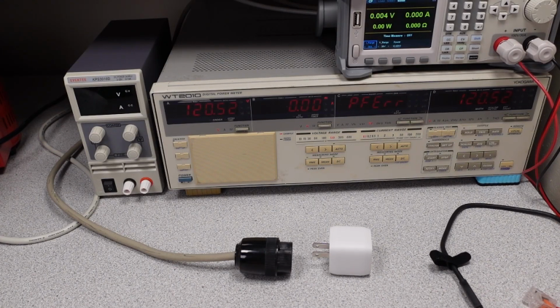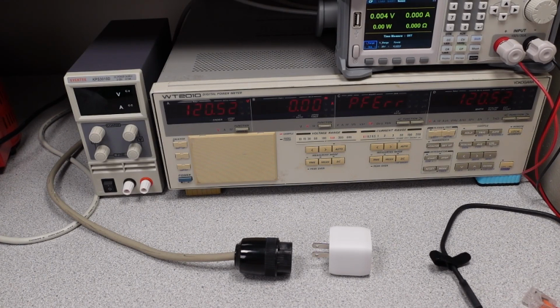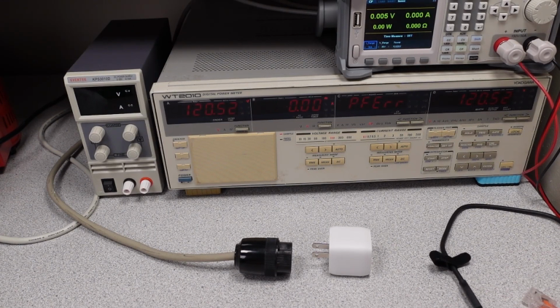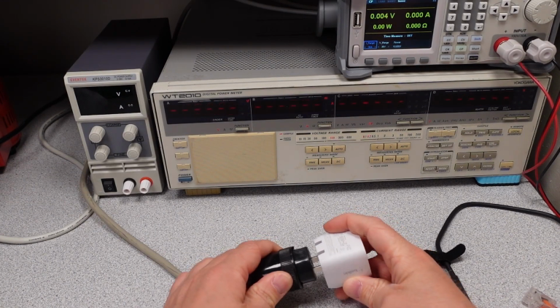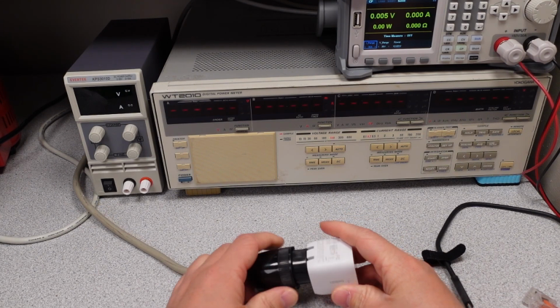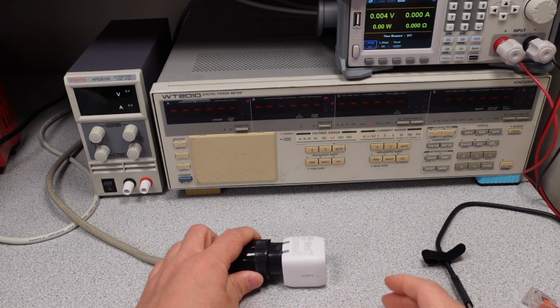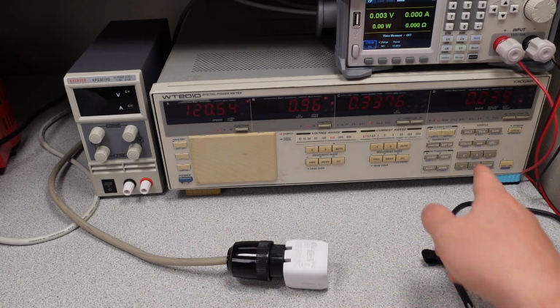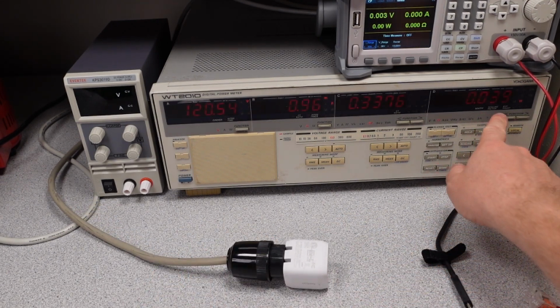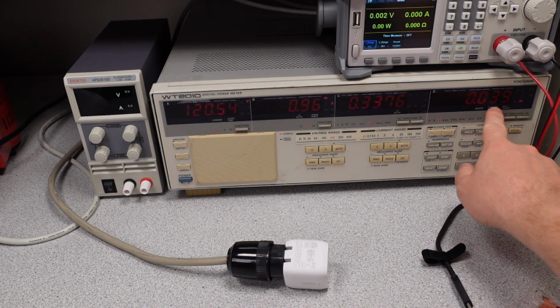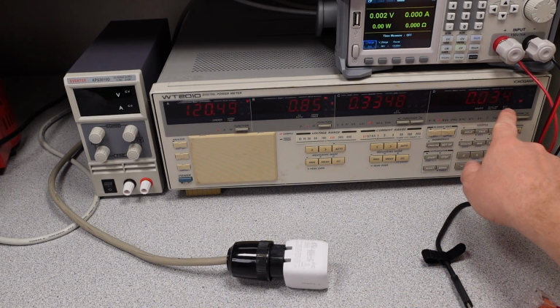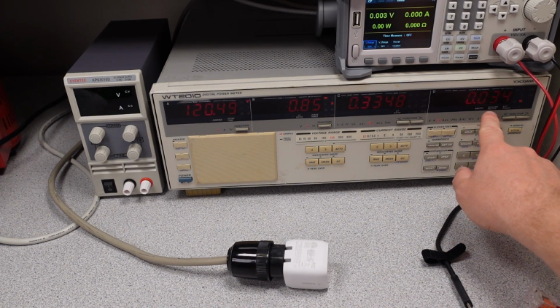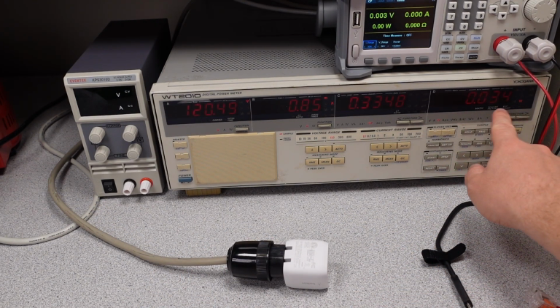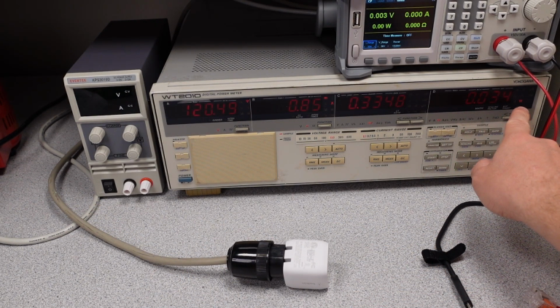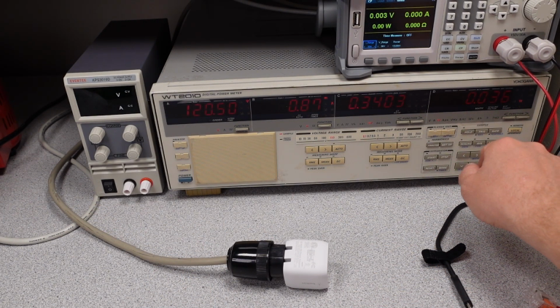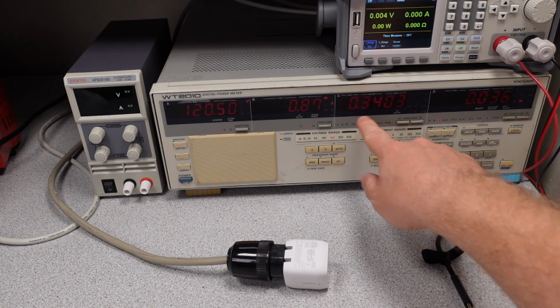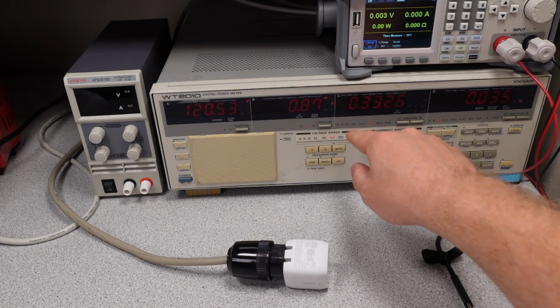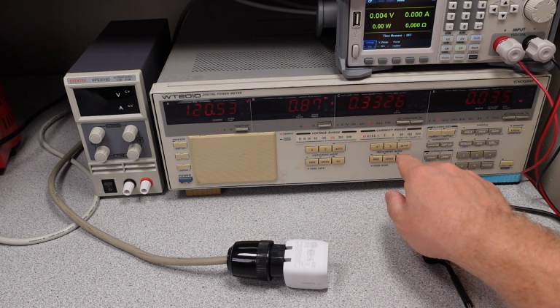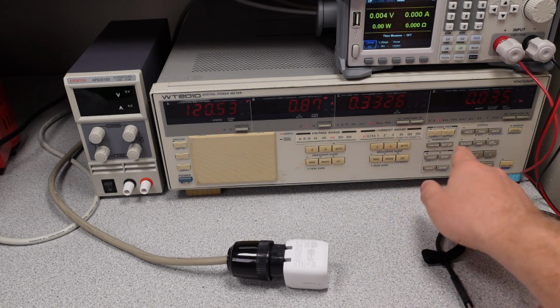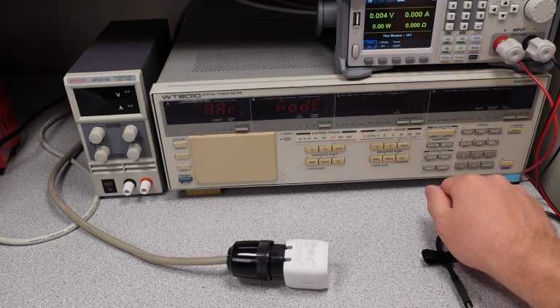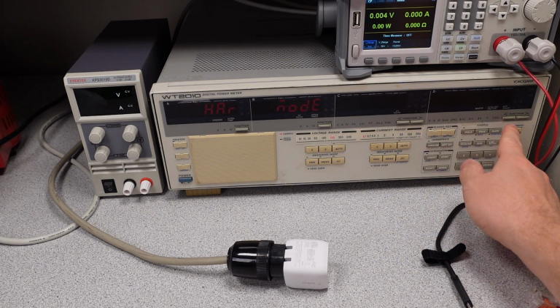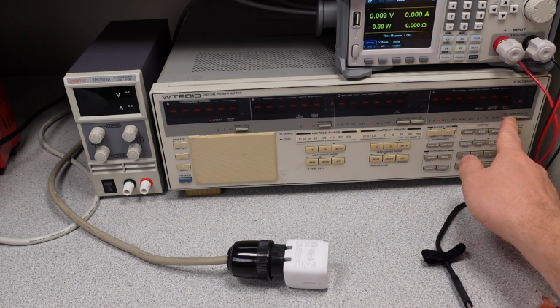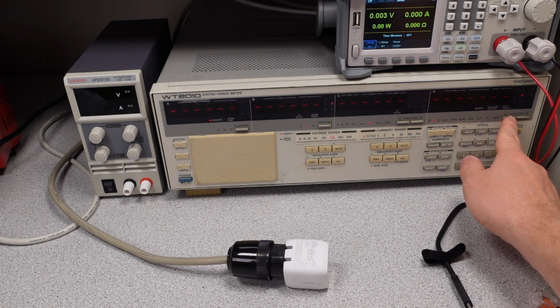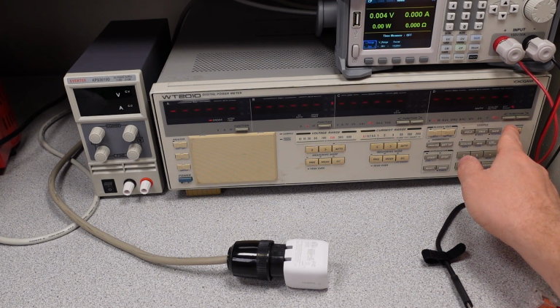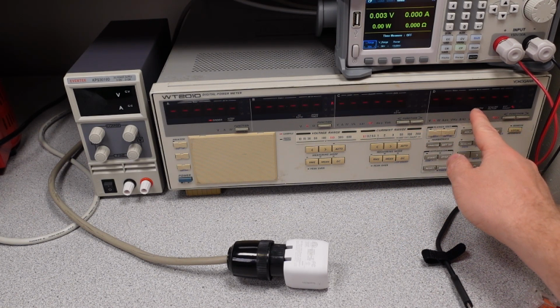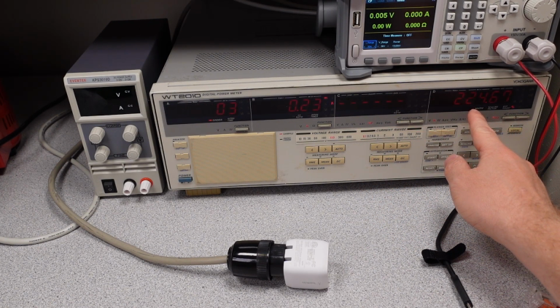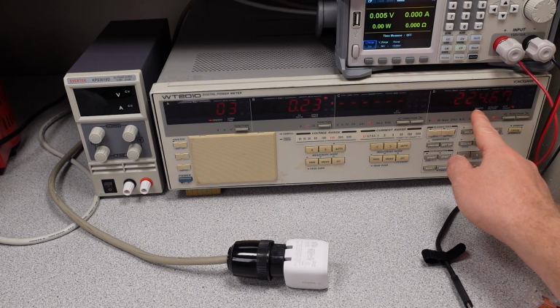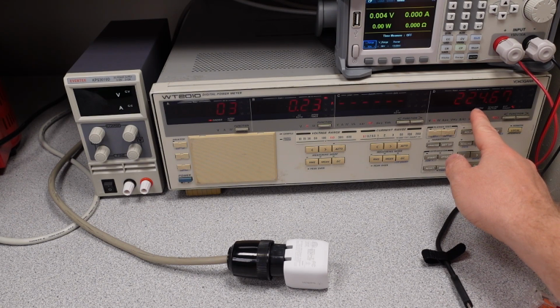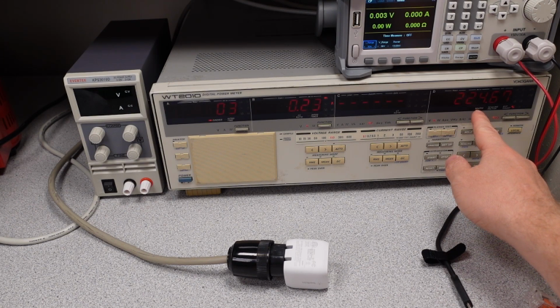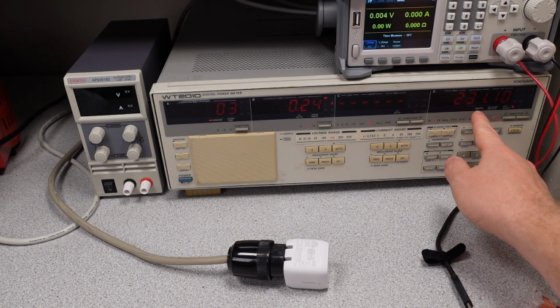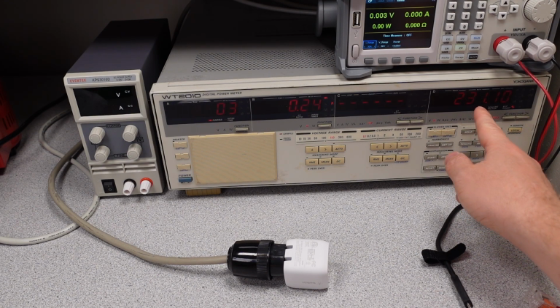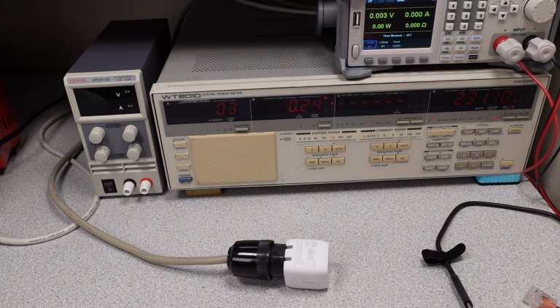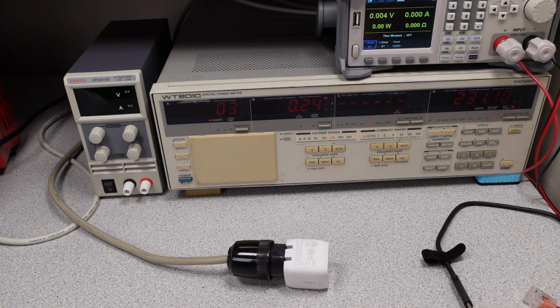Let's plug it in. Not so bad — we've seen about 0.03 watts at idle. Power factor is pretty typical. Let's see what our THD looks like — it's just as bad as everything else: 230 something percent.